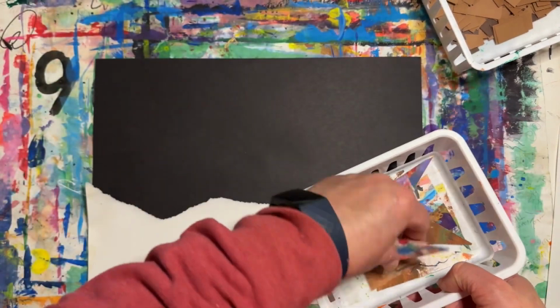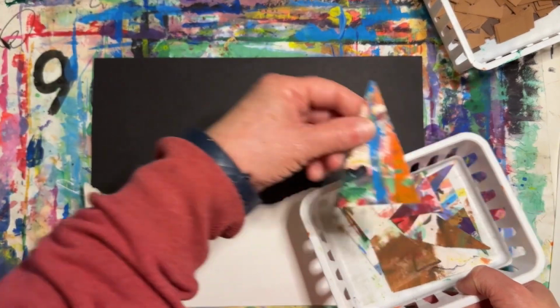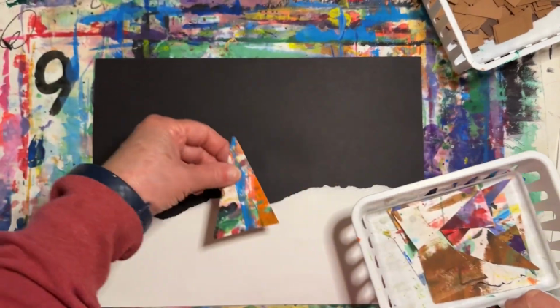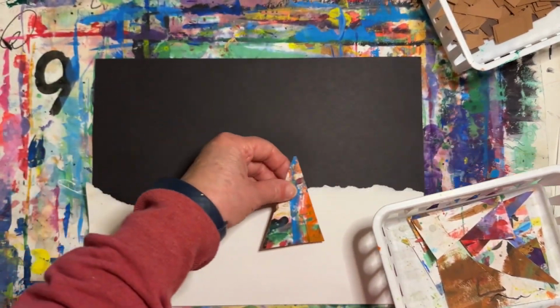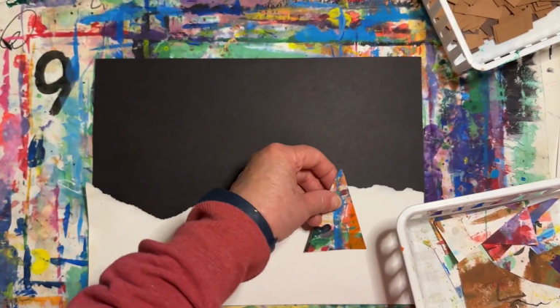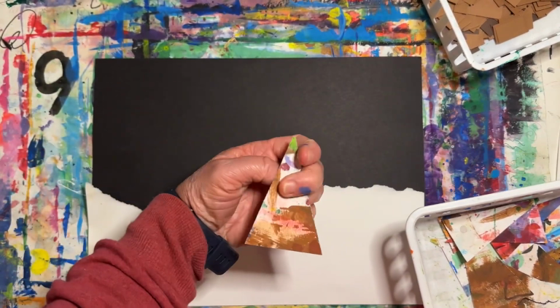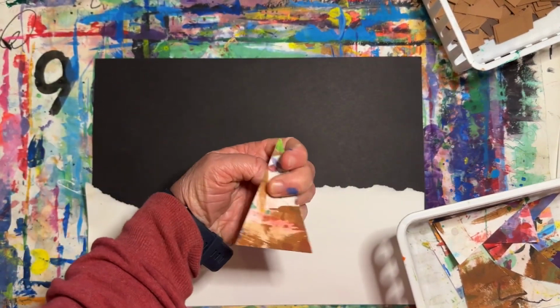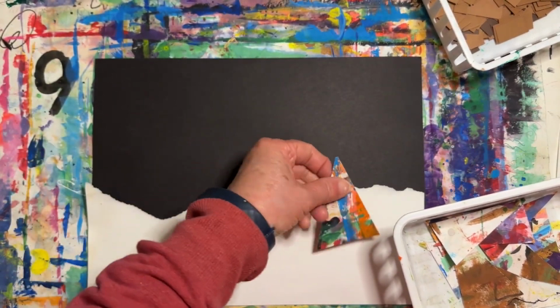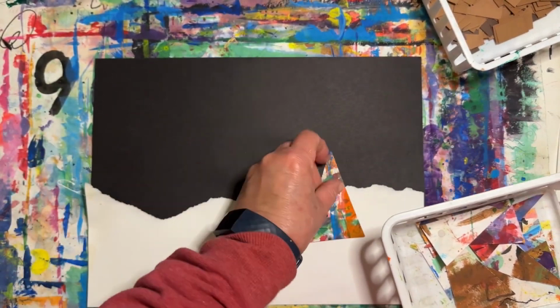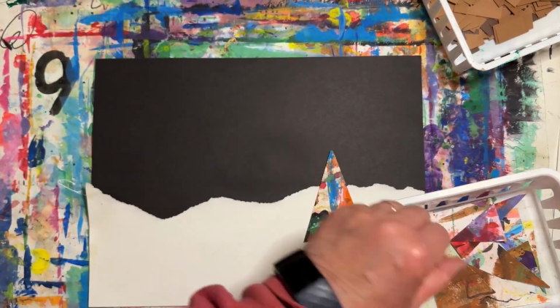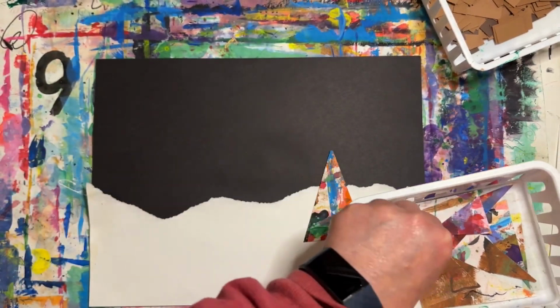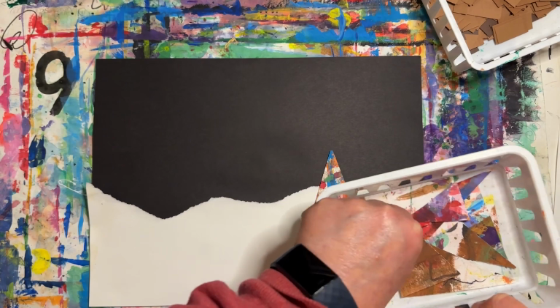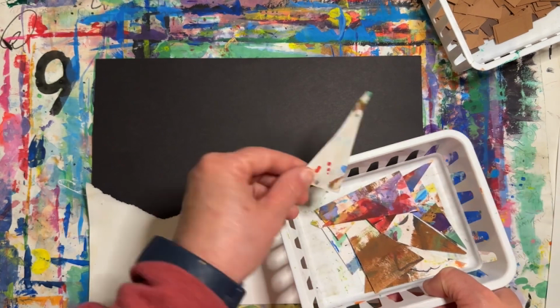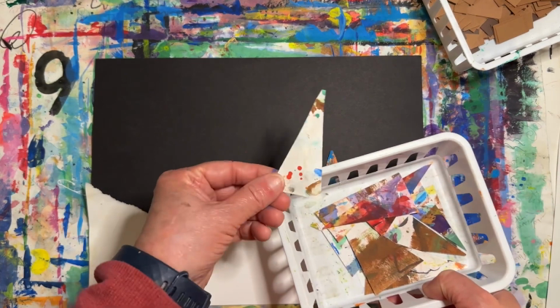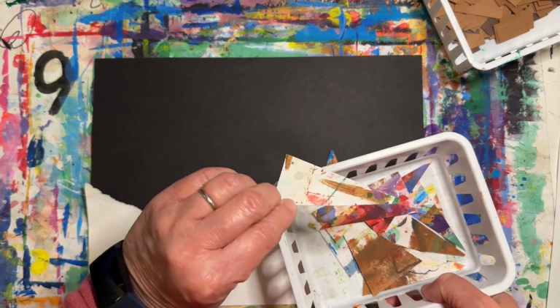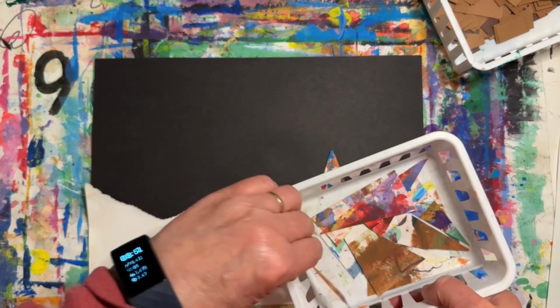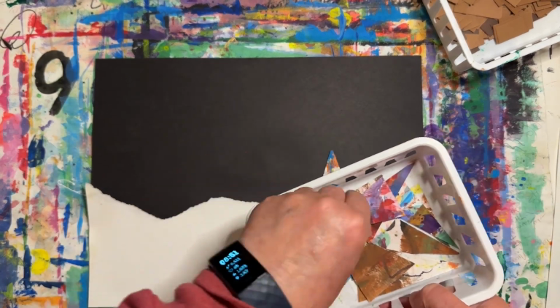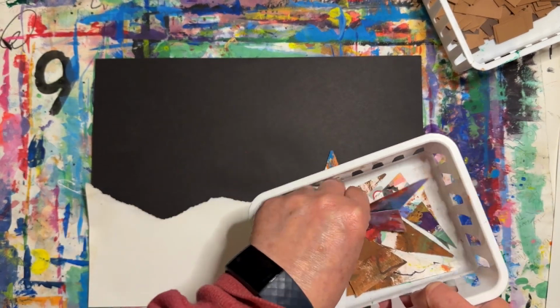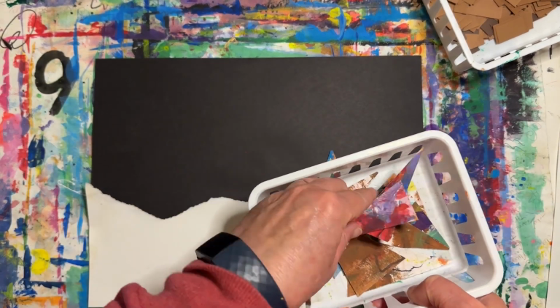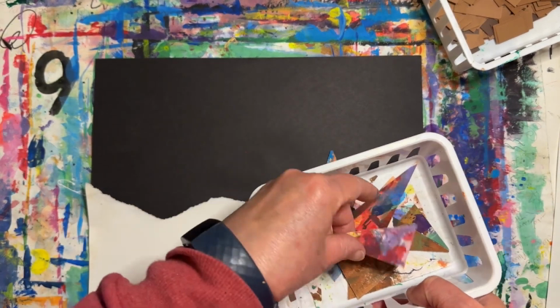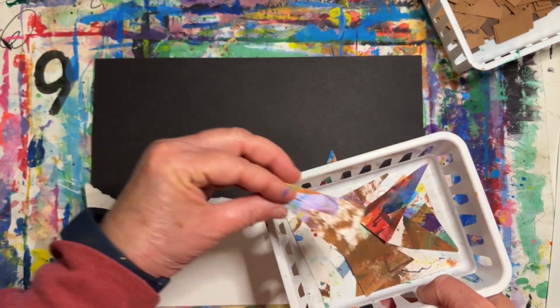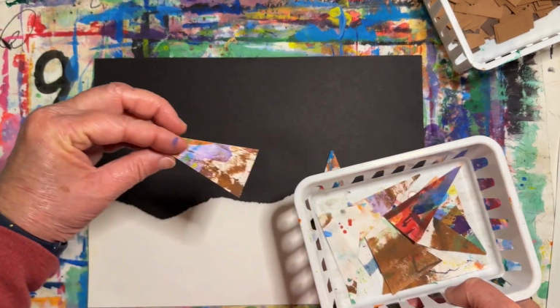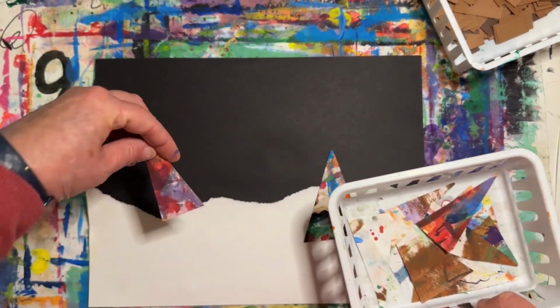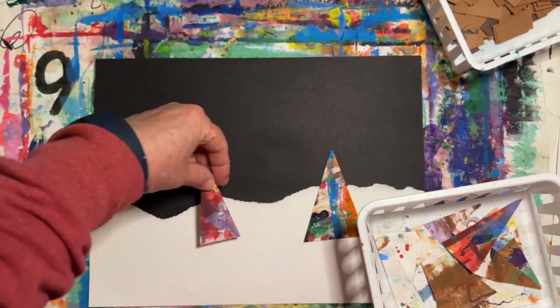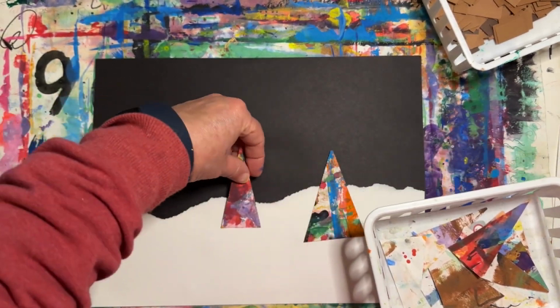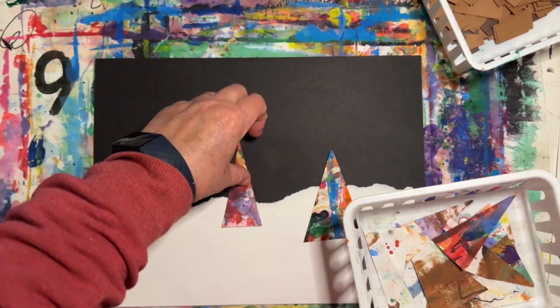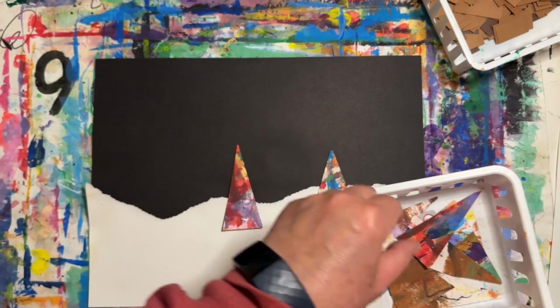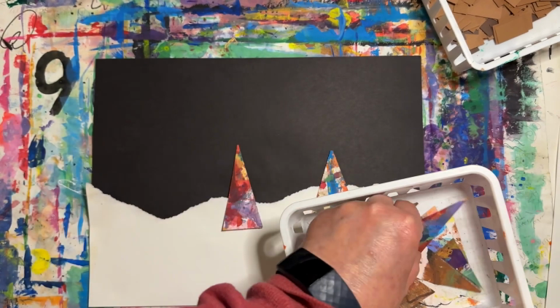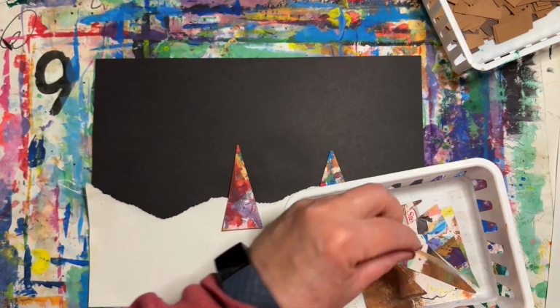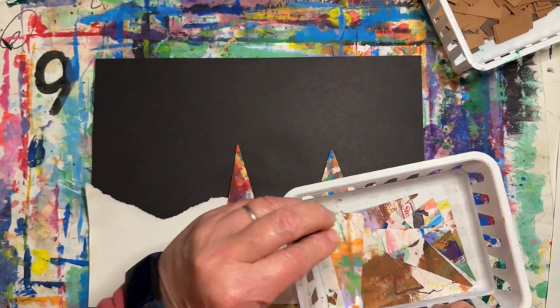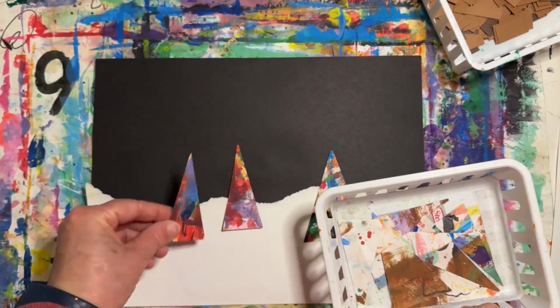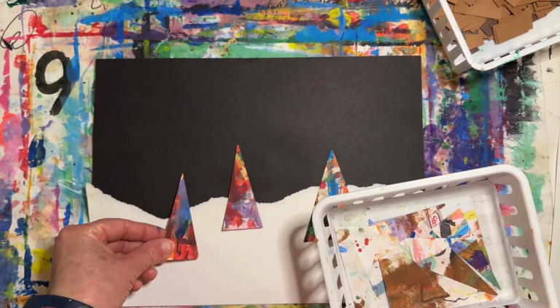Now pick three or four triangles to use as your trees. Pick which side is more colorful — that'll be the front. You'll put glue on the other side.